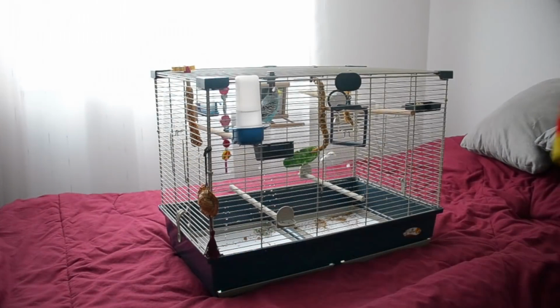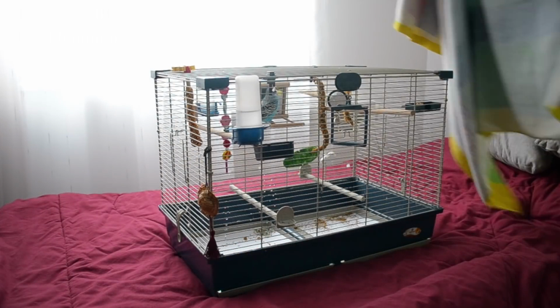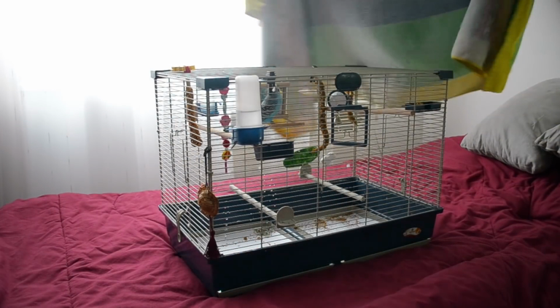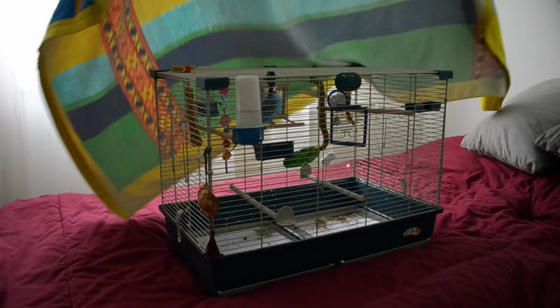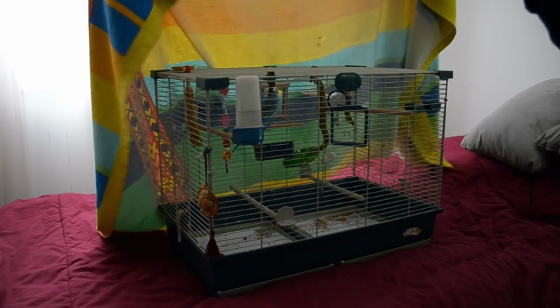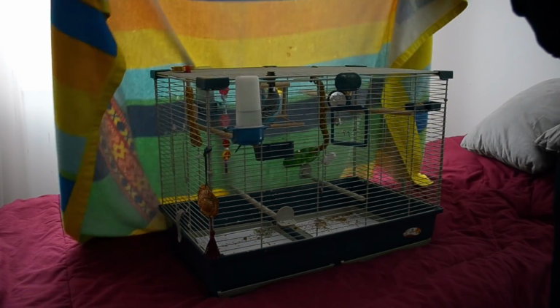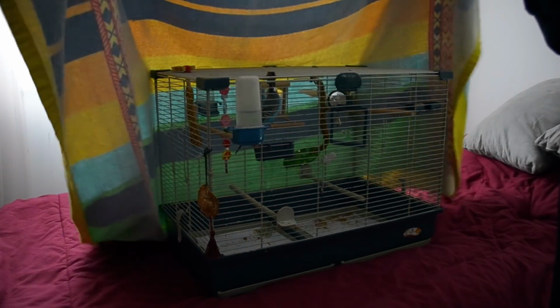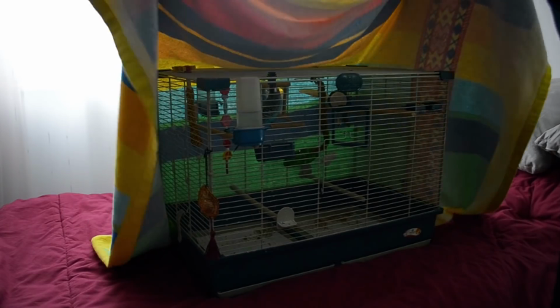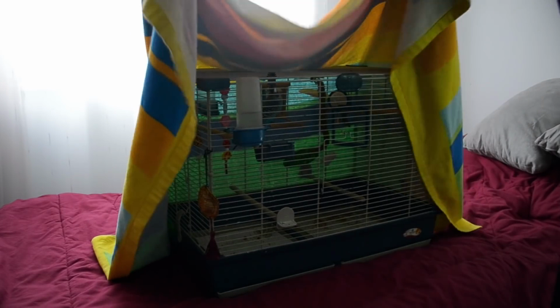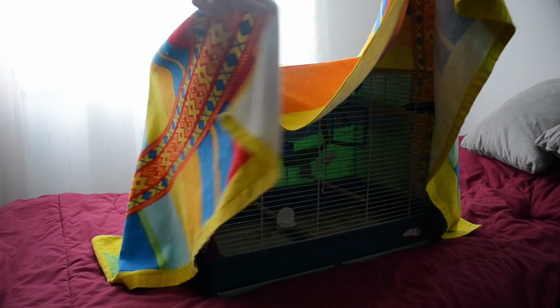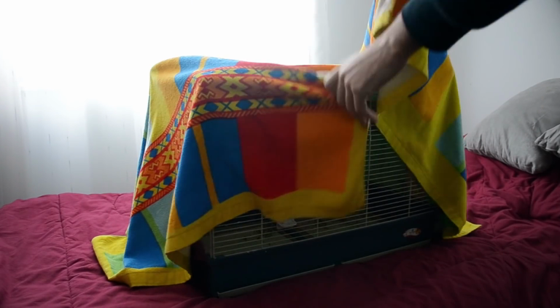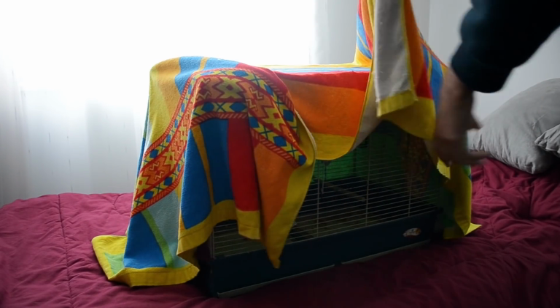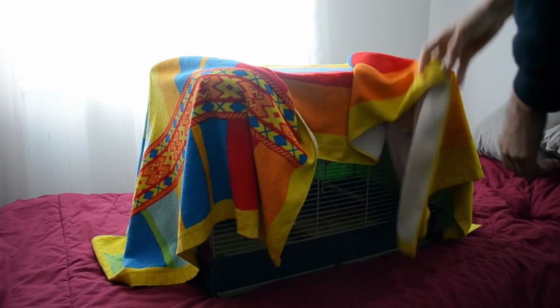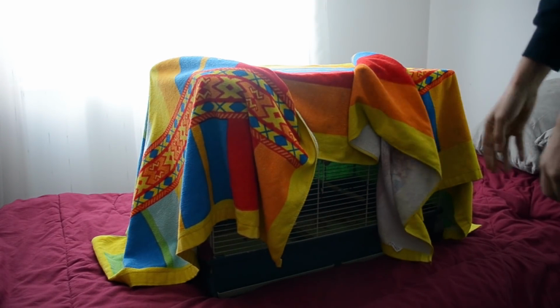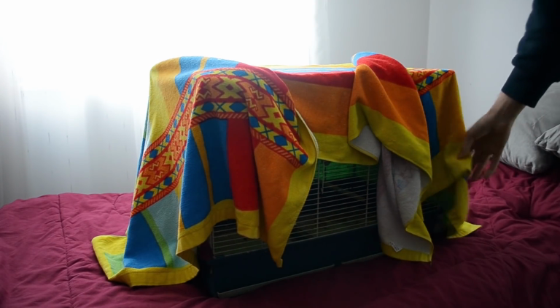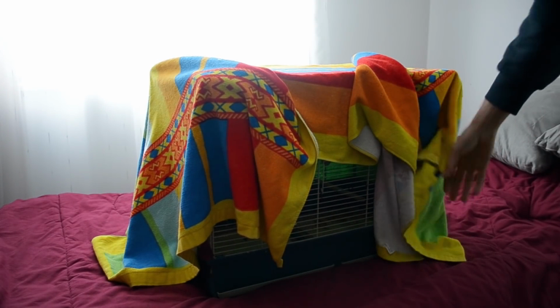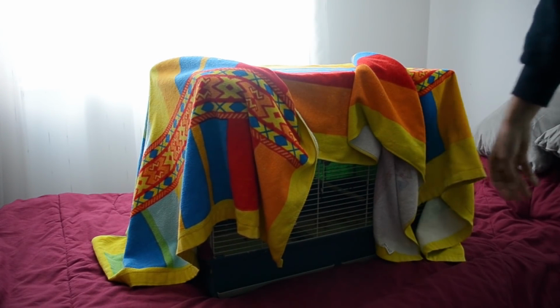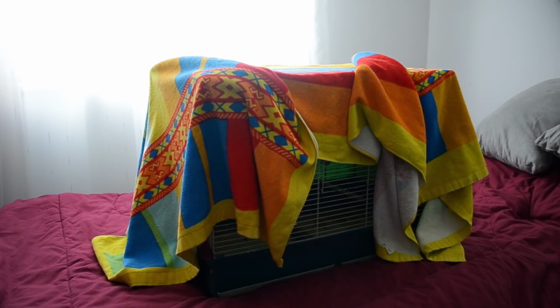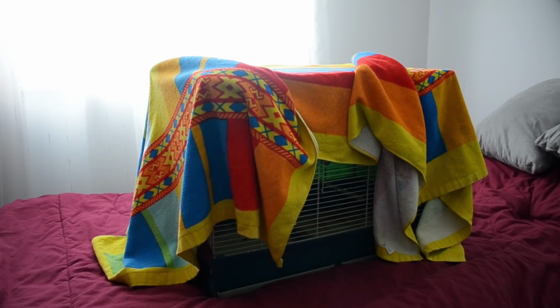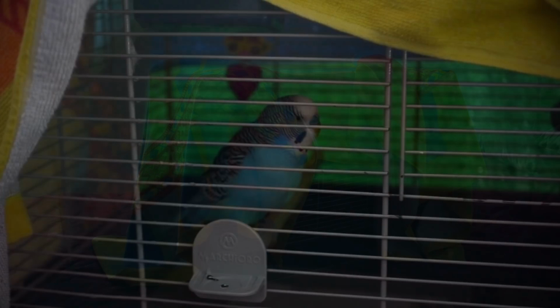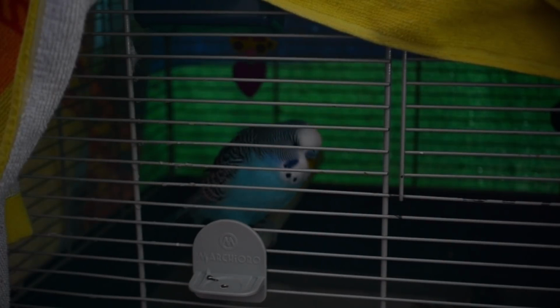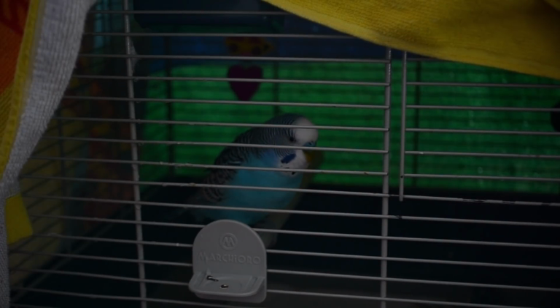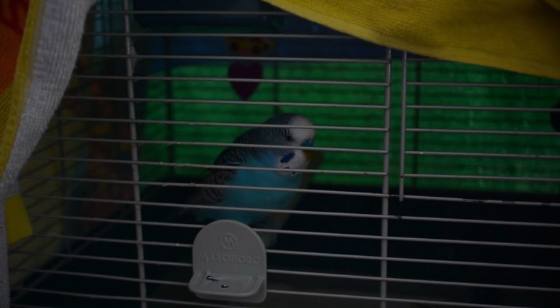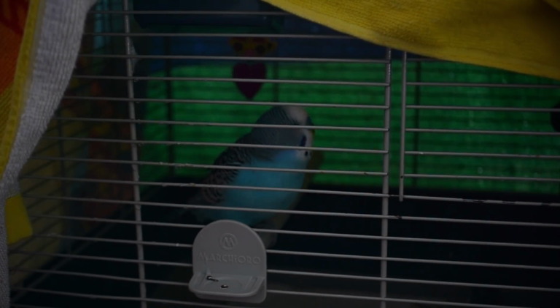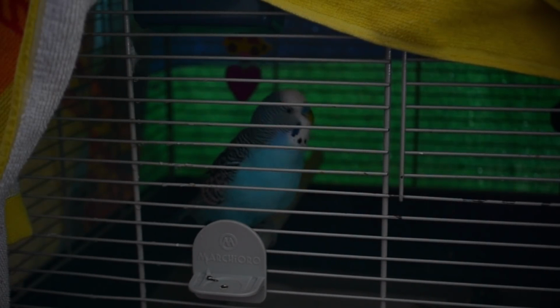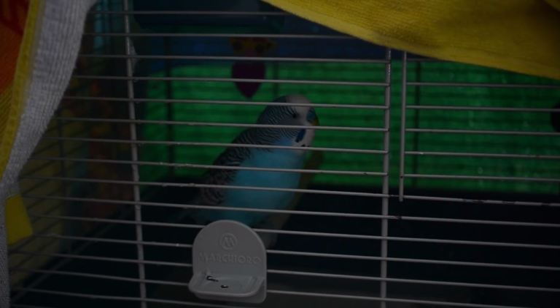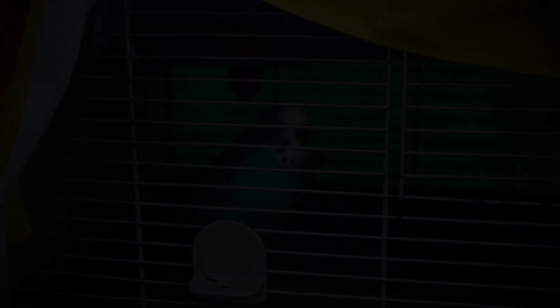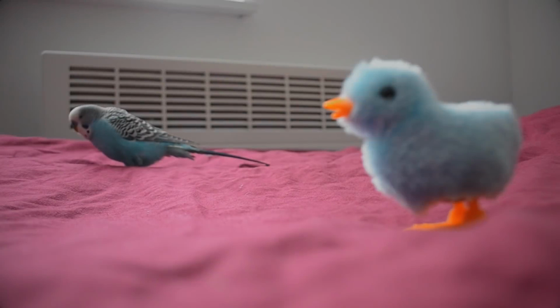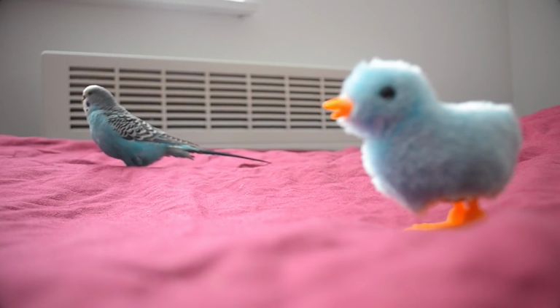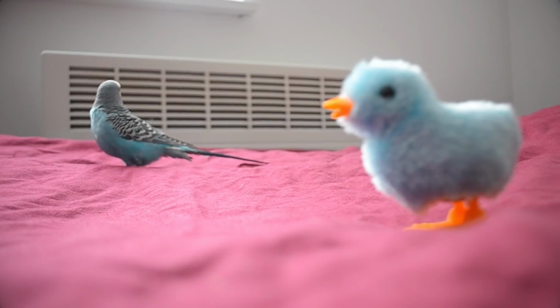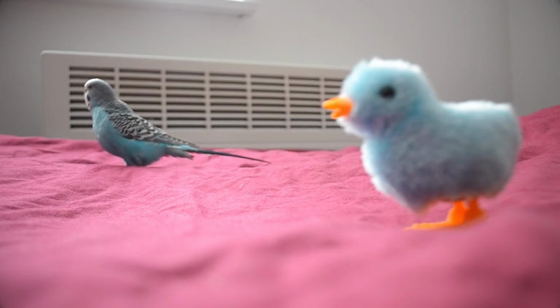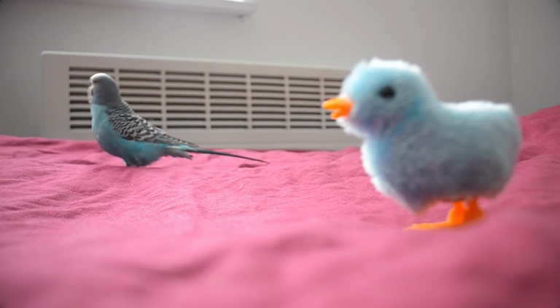Cover the cage with a fleece blanket at night. Move the cage away from windows first, as glass gets cold when the temperature goes down. Make sure the blanket is big enough that it completely covers the cage, so there's no draft of cold air getting in.